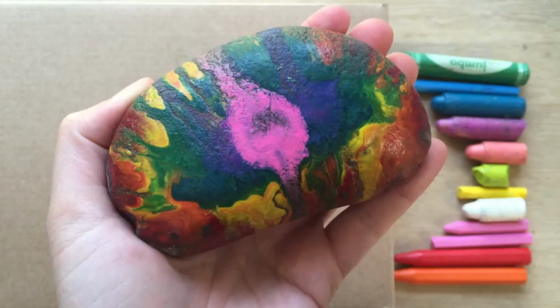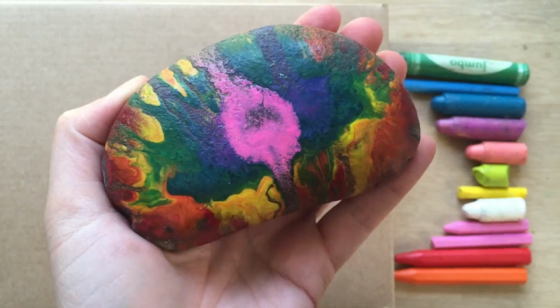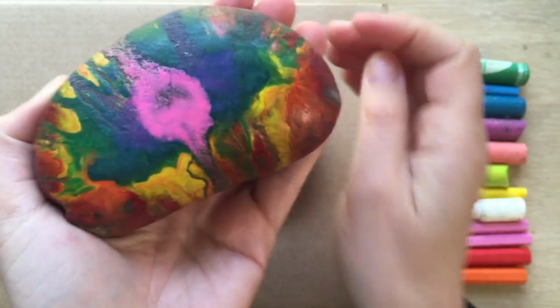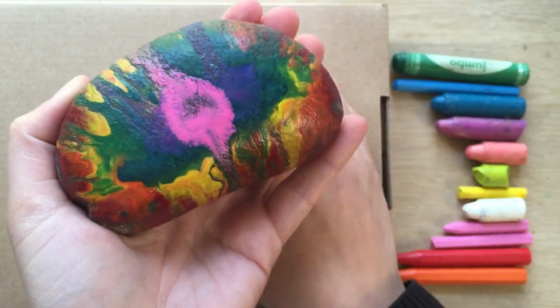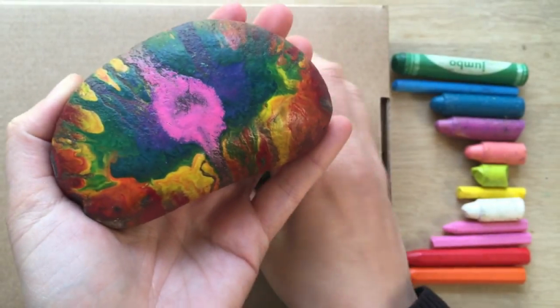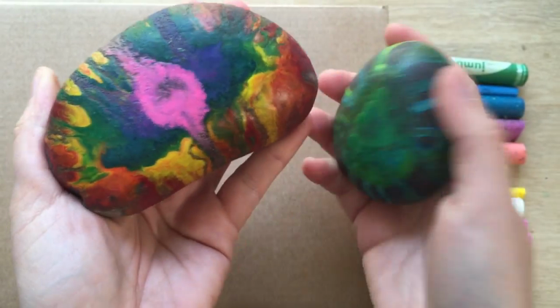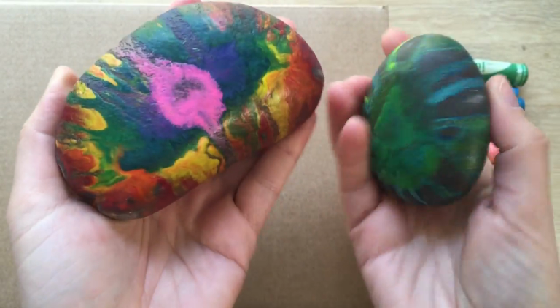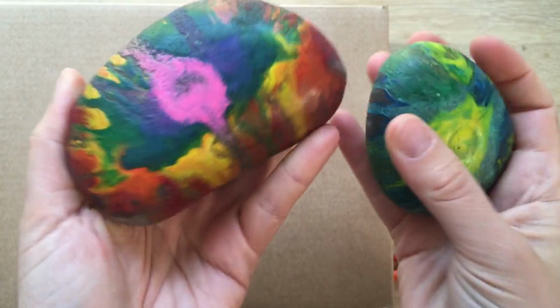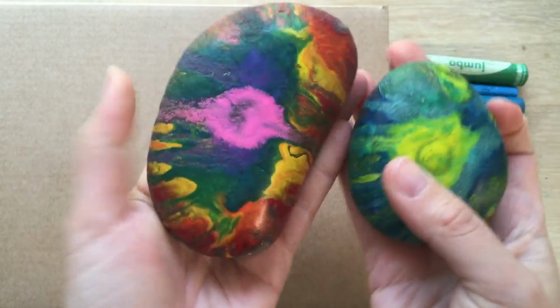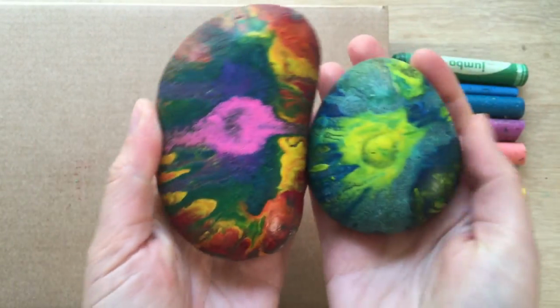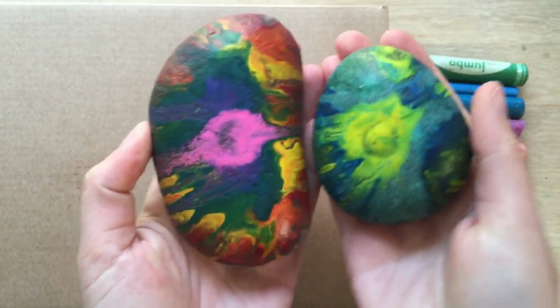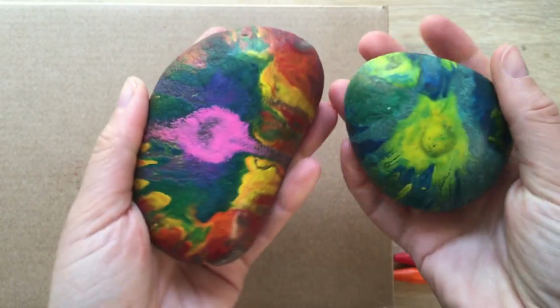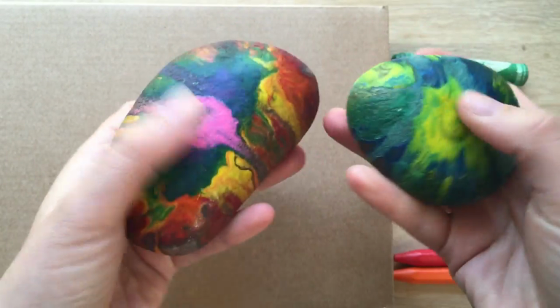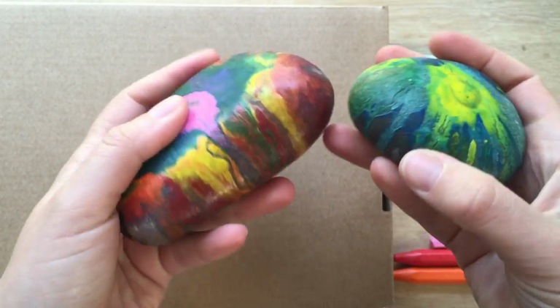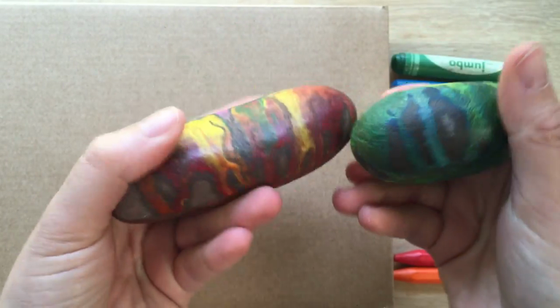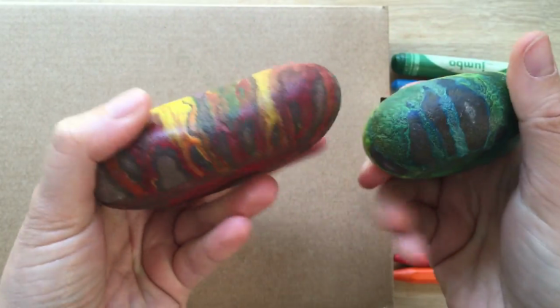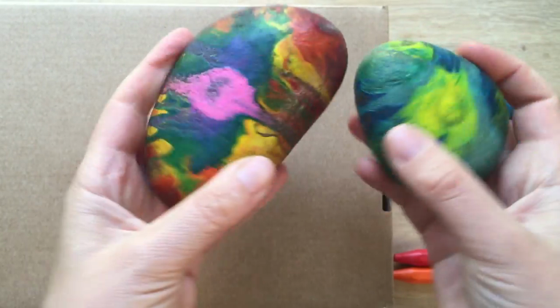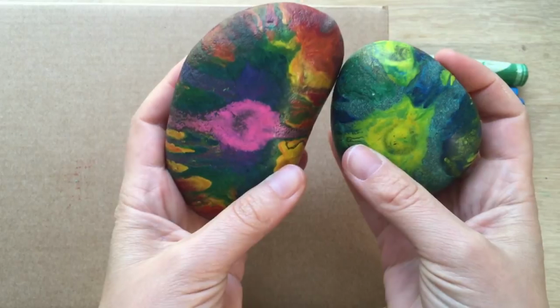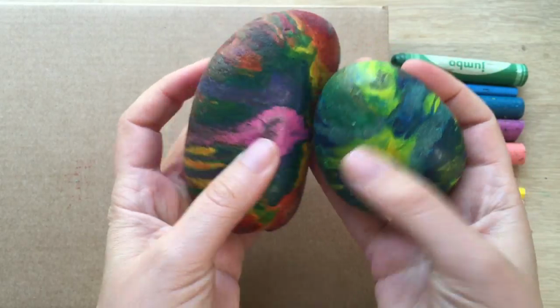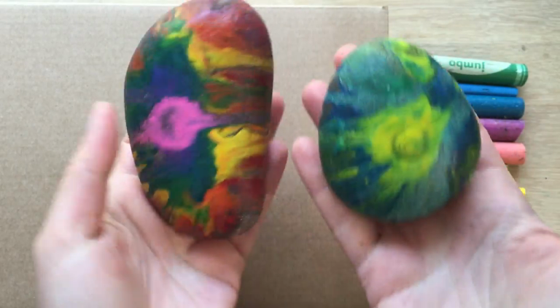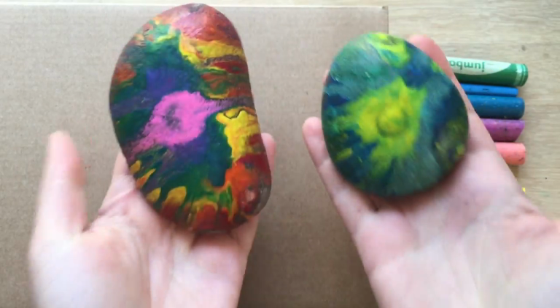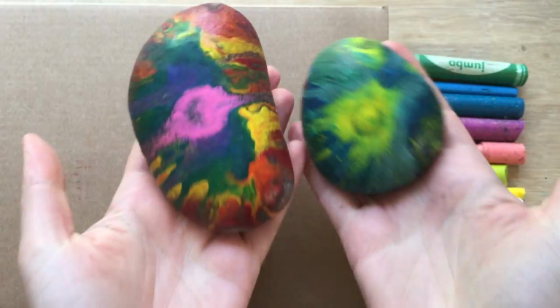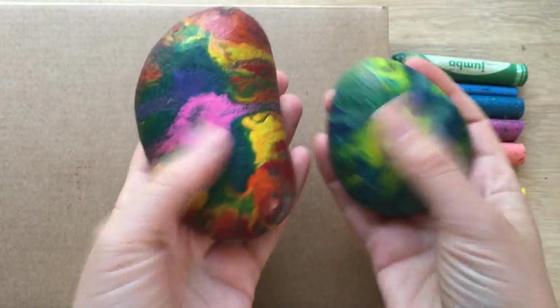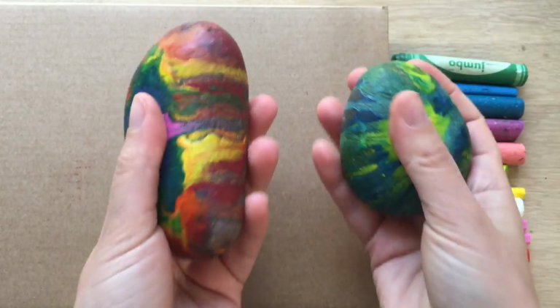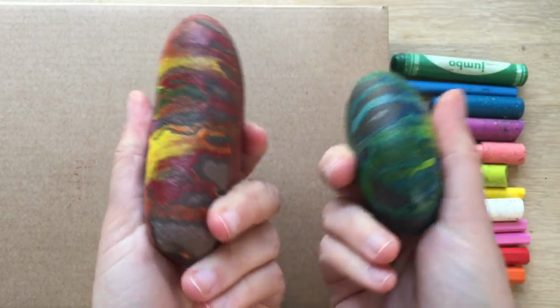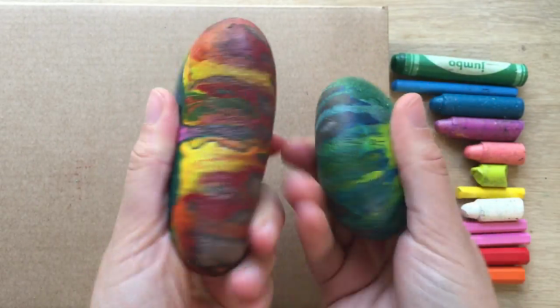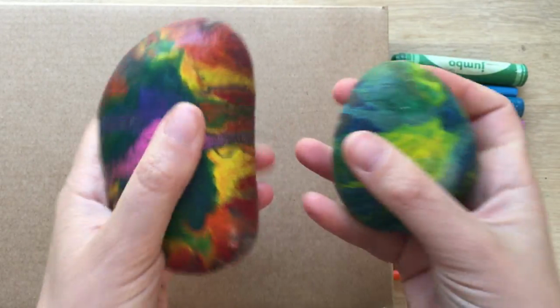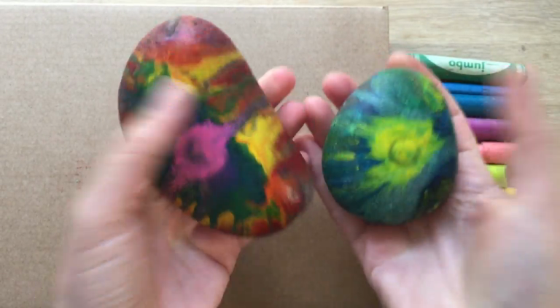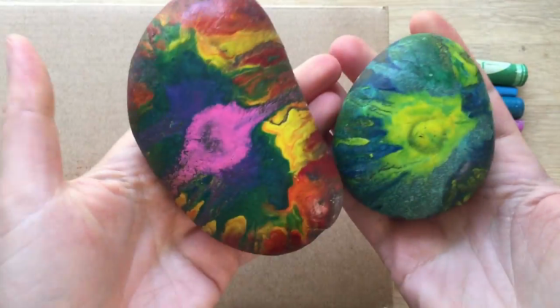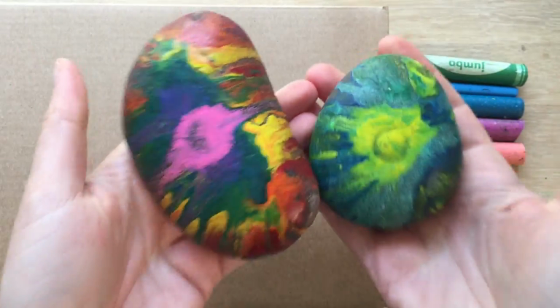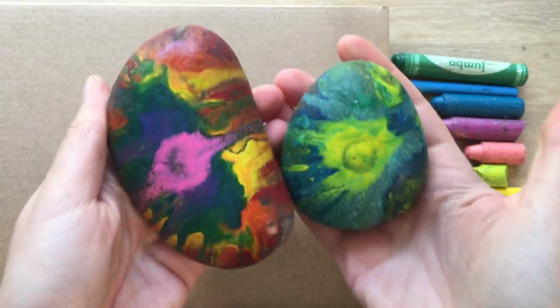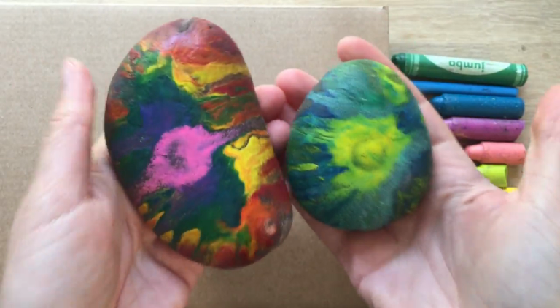Hello, welcome to Red Ted Art. Remember, first things first, subscribe to the channel. Now today we're going to show you how to make these super cool, fun and colourful rock paperweights.